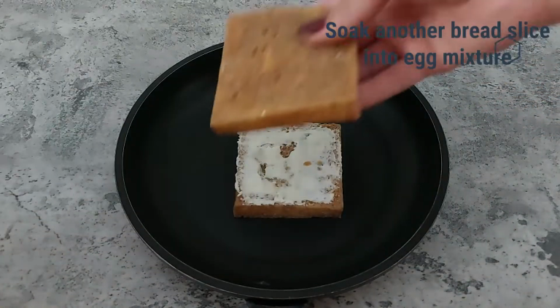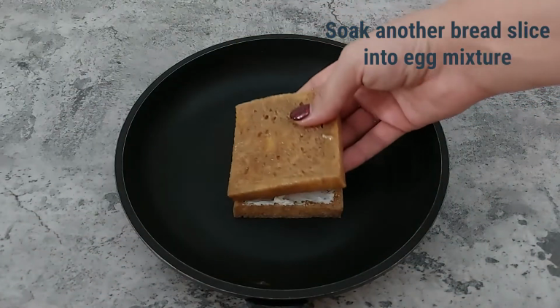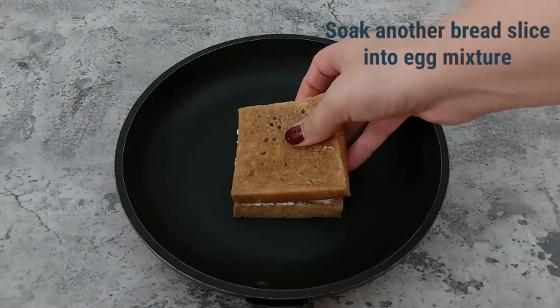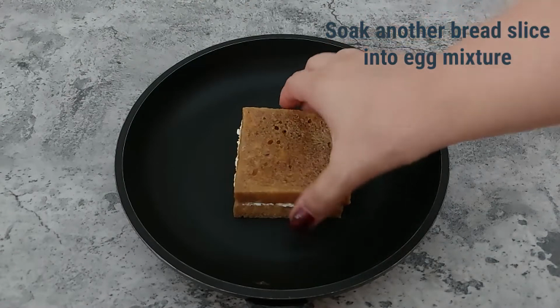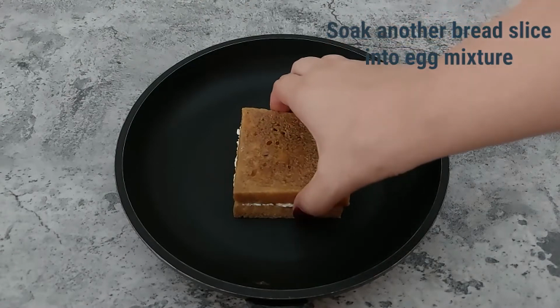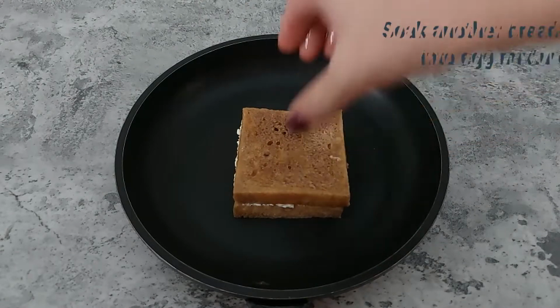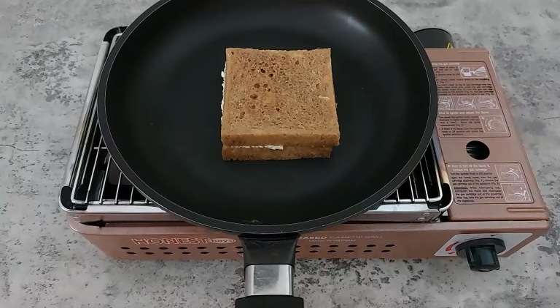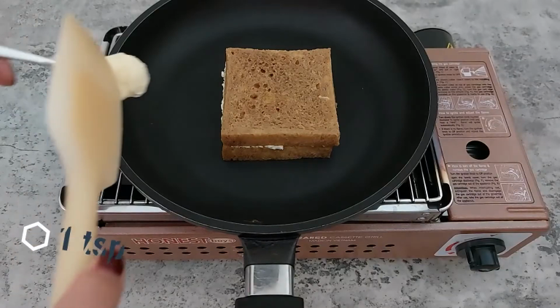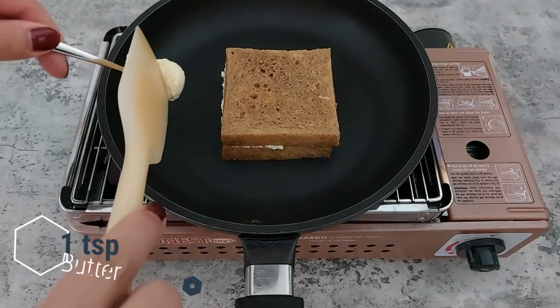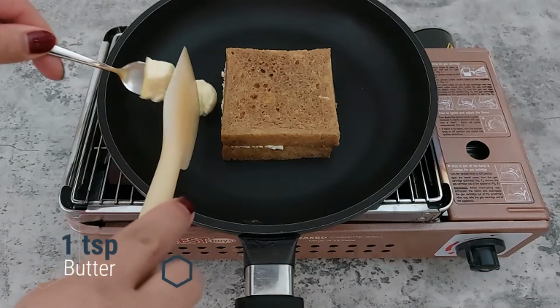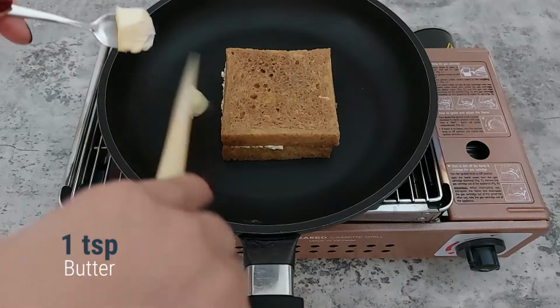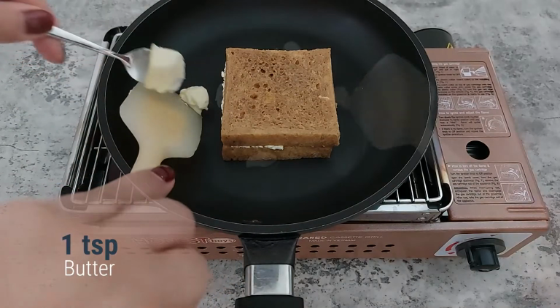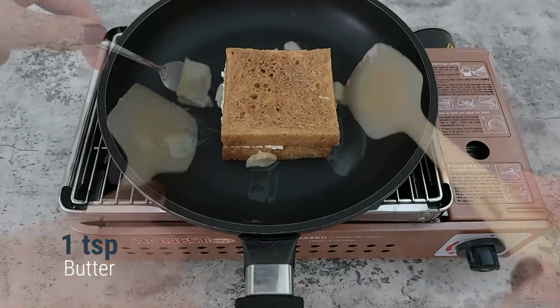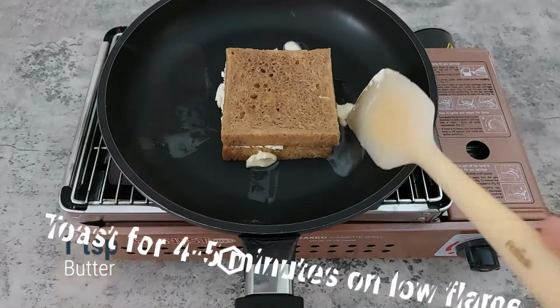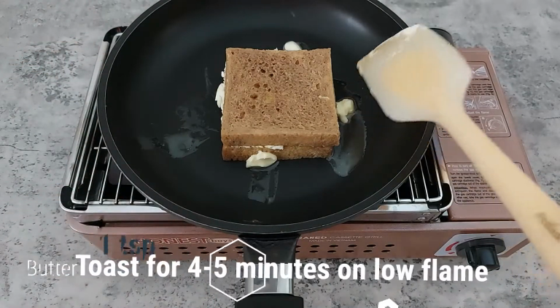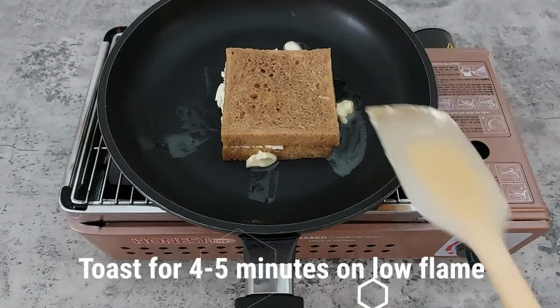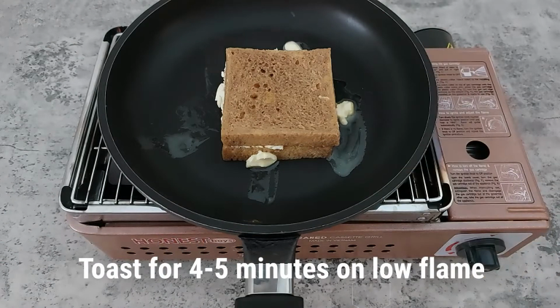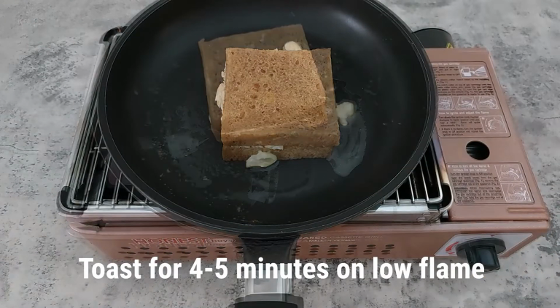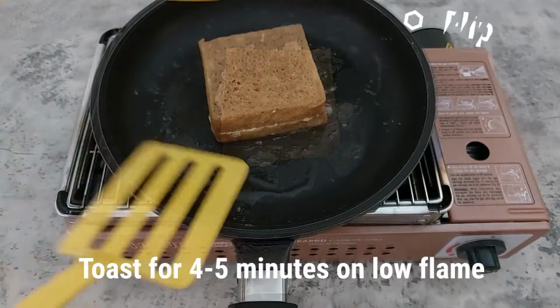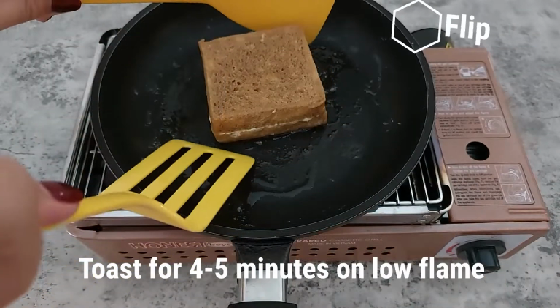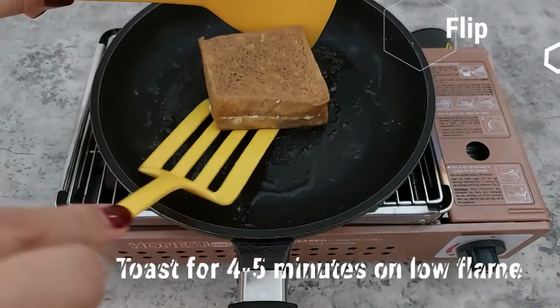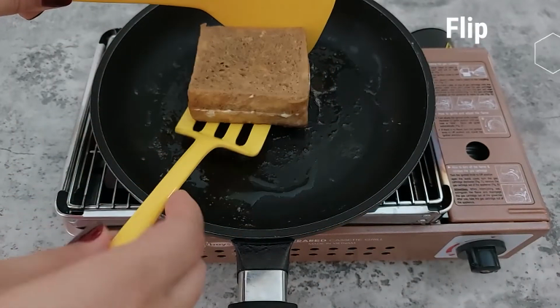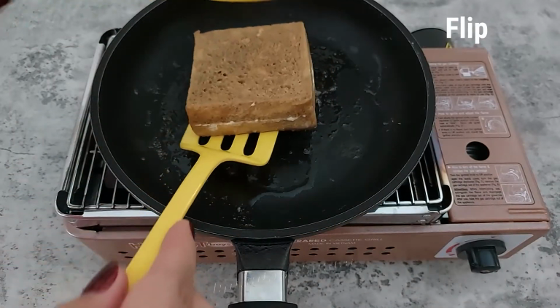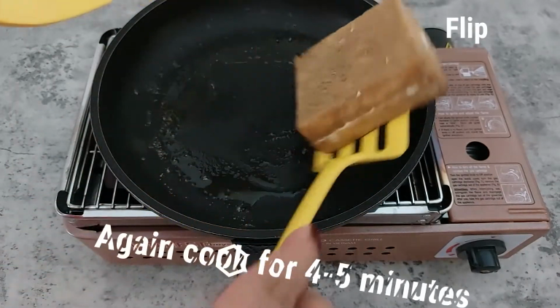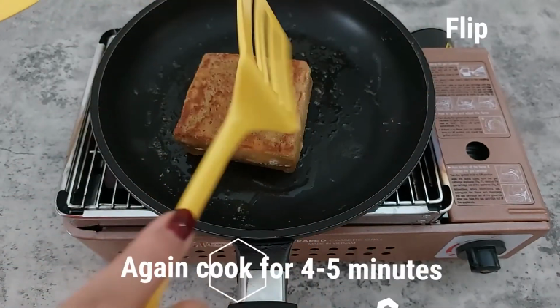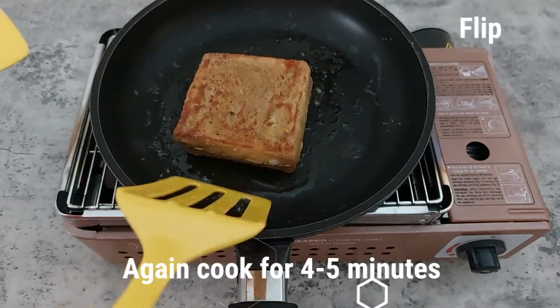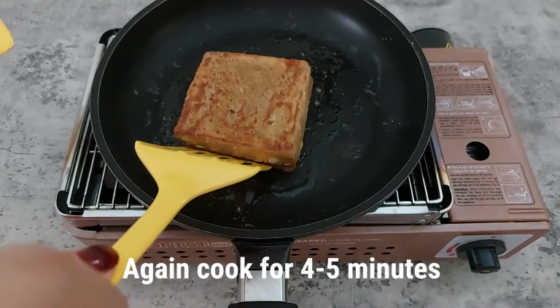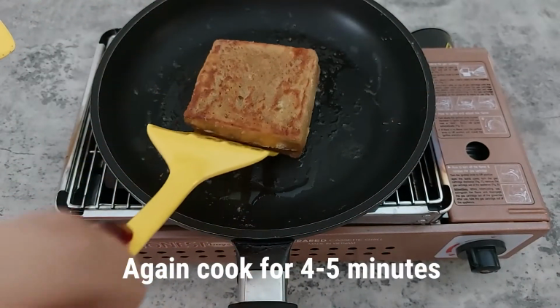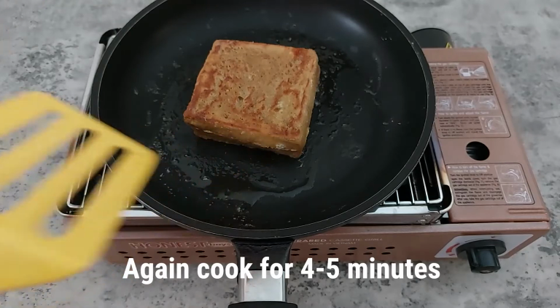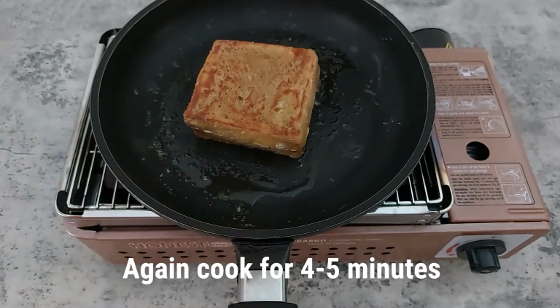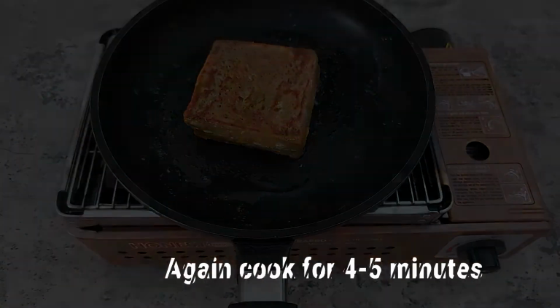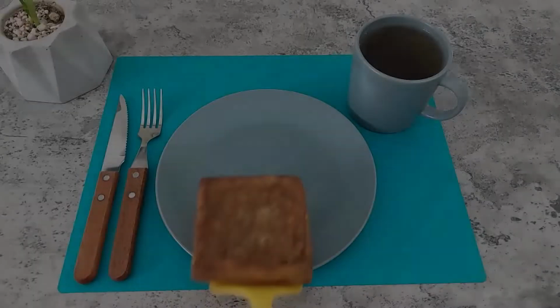Put the pan on a low flame and pour butter around the bread. Cook for about 5 minutes until completely toasted. Flip the sandwich and cook the other side for another 5 minutes, toasting every side until golden brown.